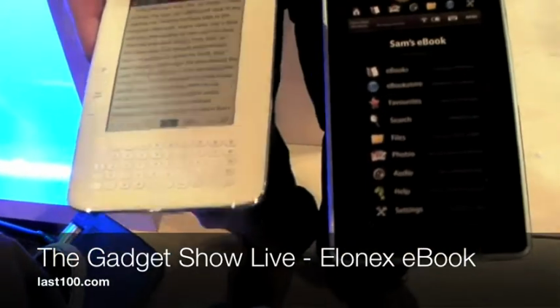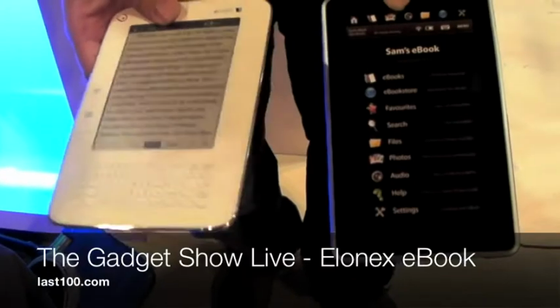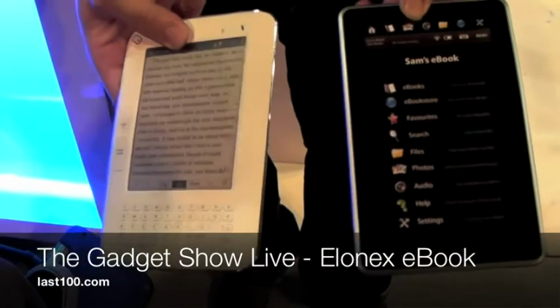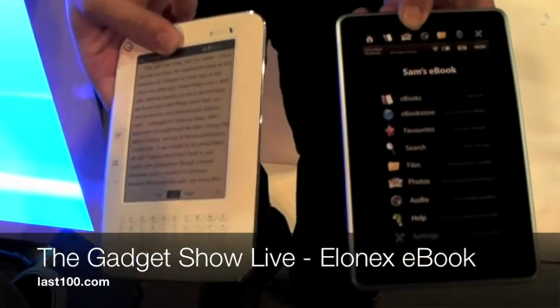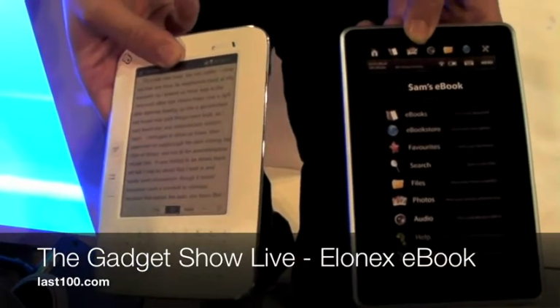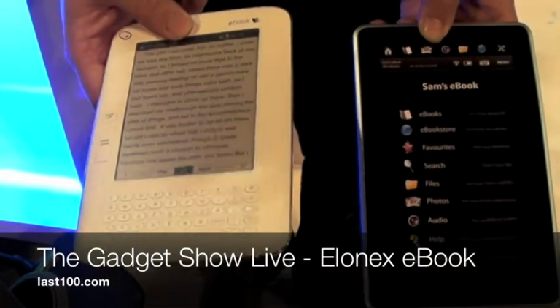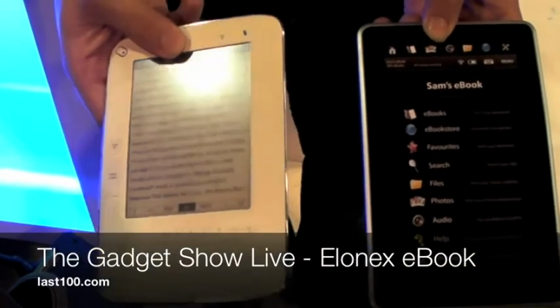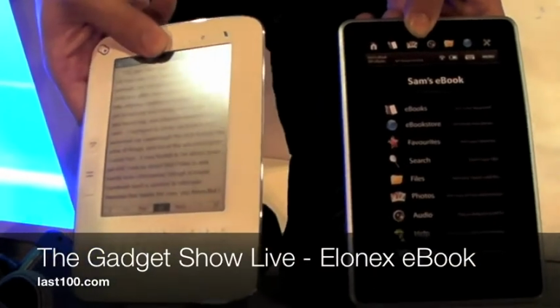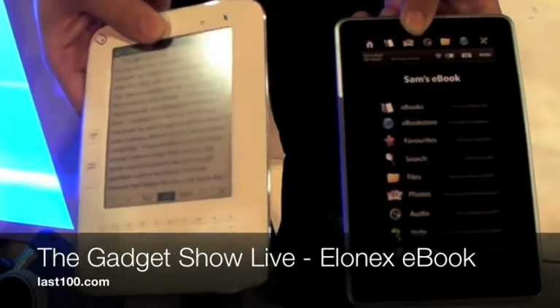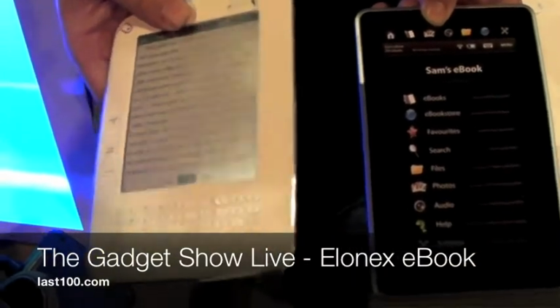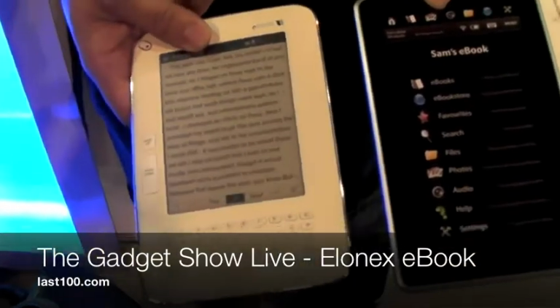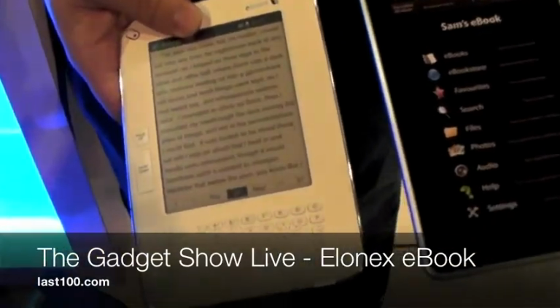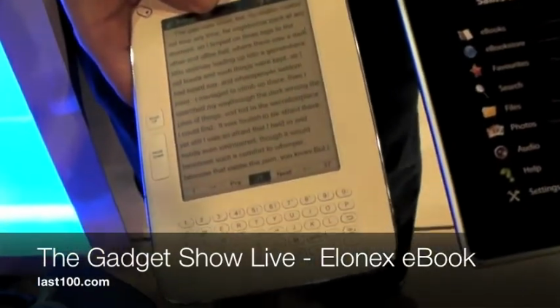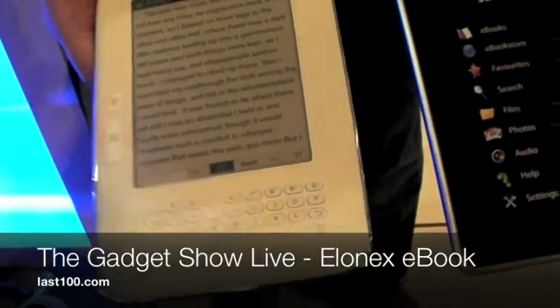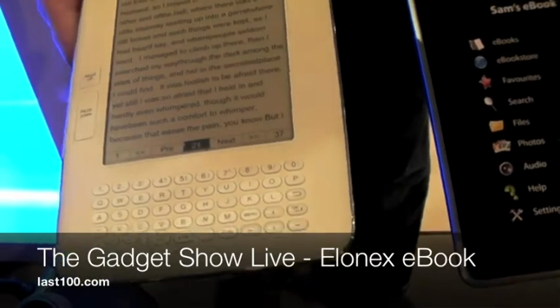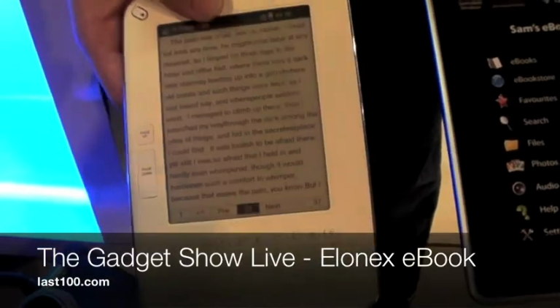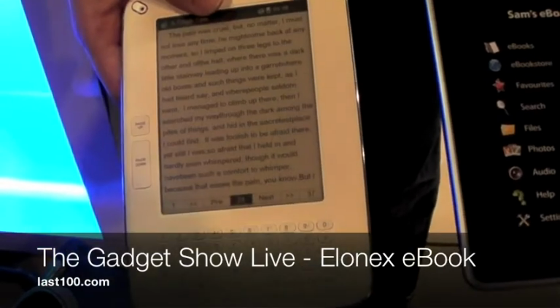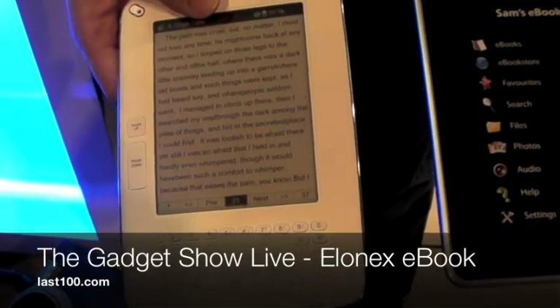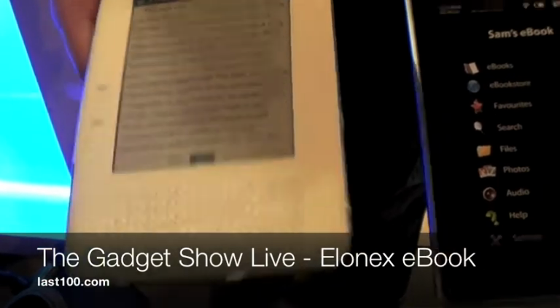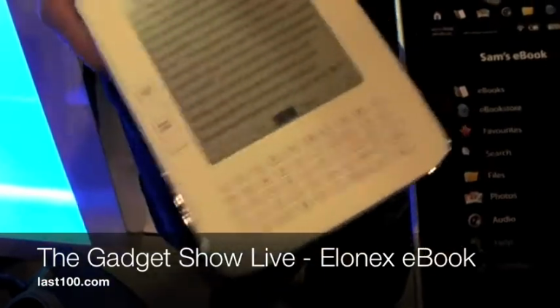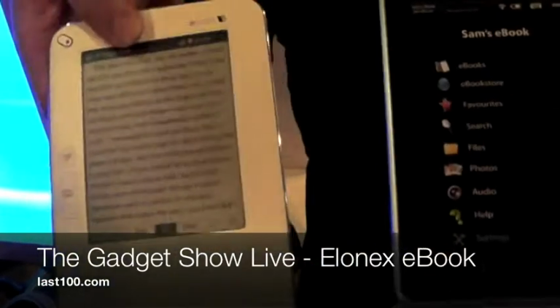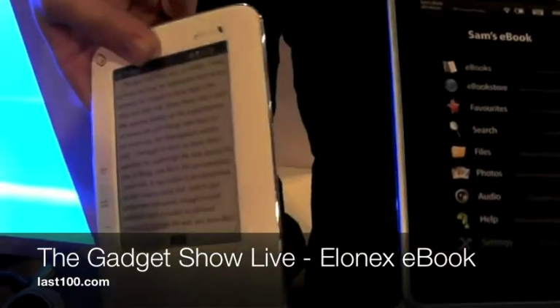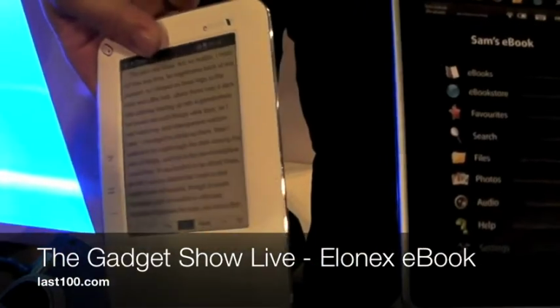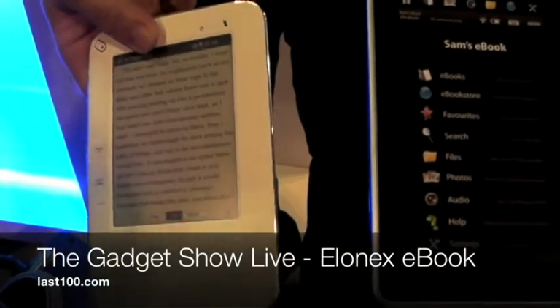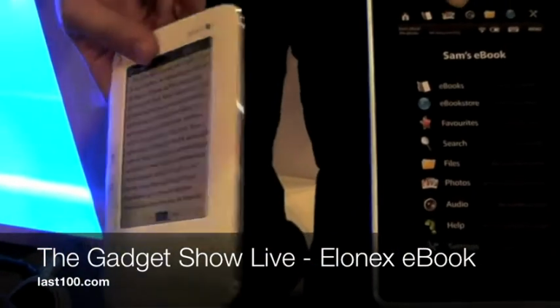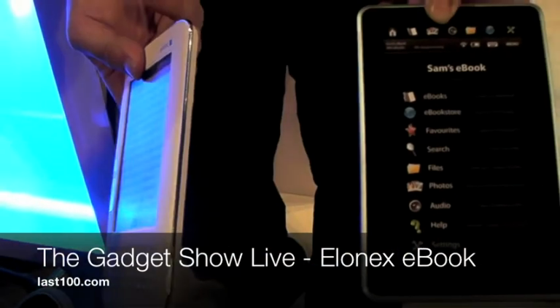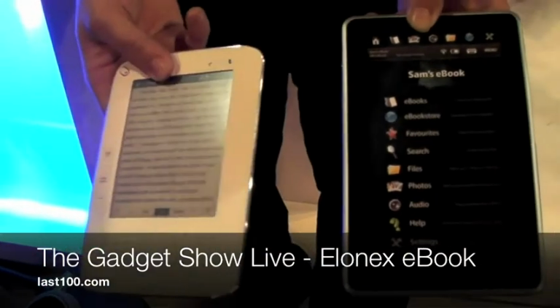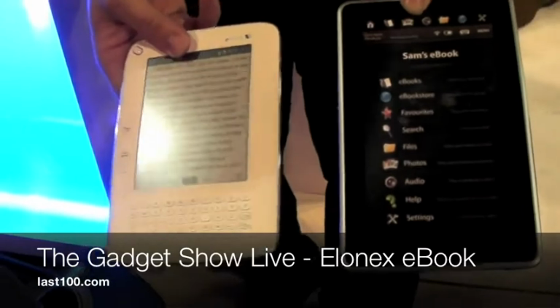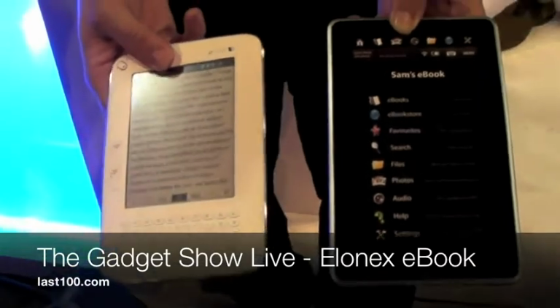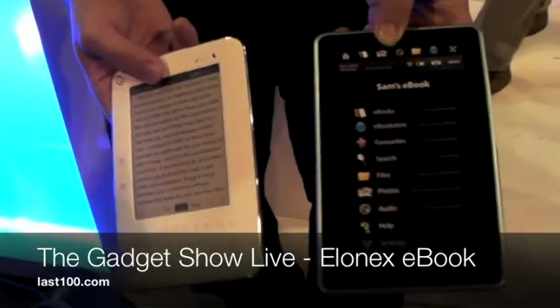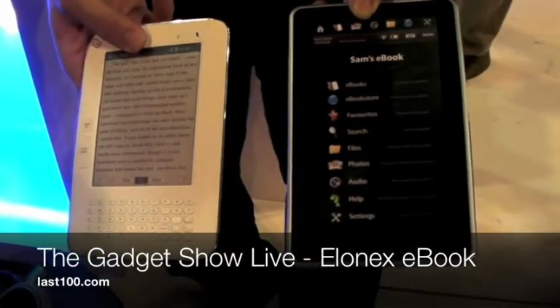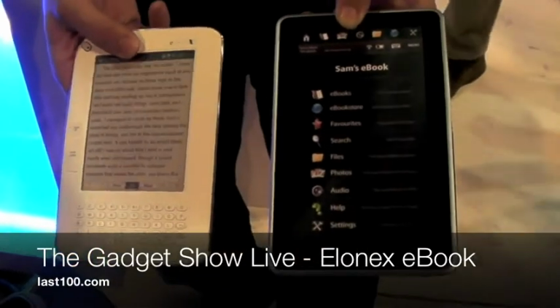This one isn't the colour screen obviously, isn't touchscreen and doesn't have the wireless built into it like this one, but other than that it's got the QWERTY keyboard and they're both the same.